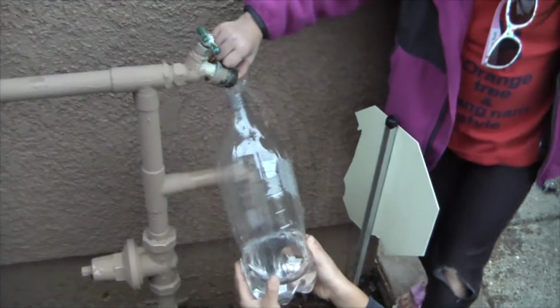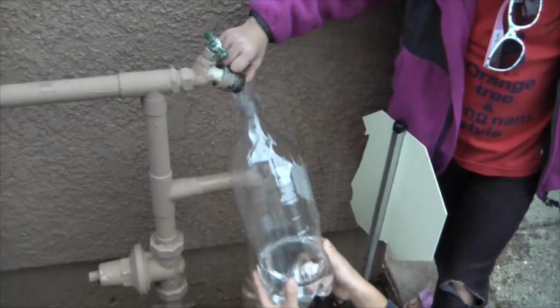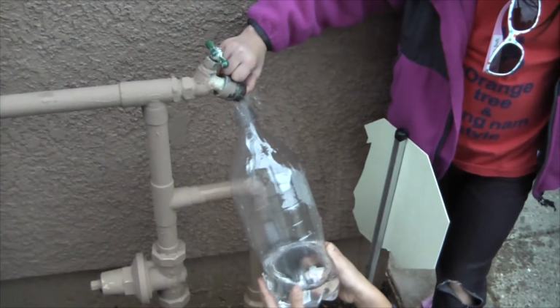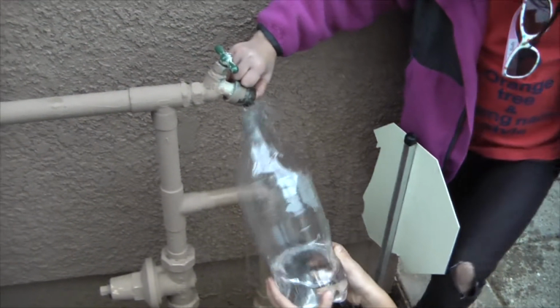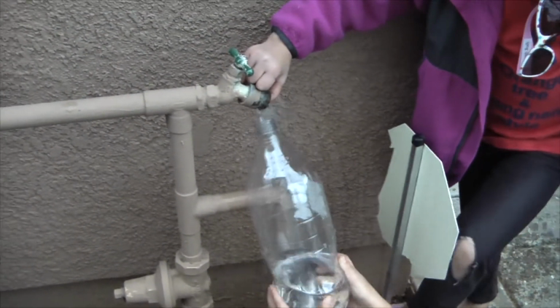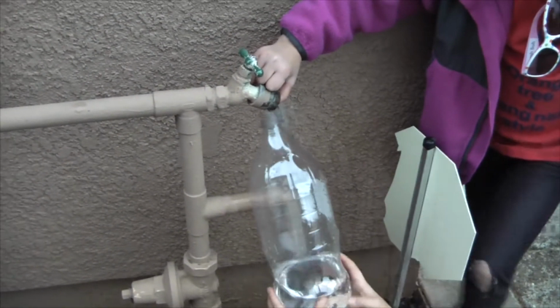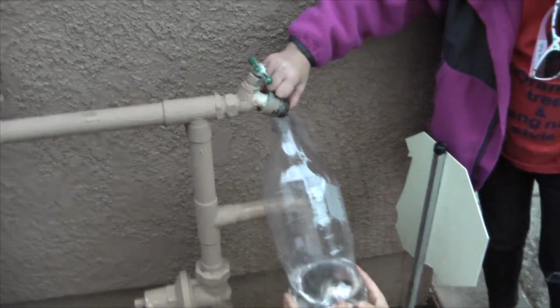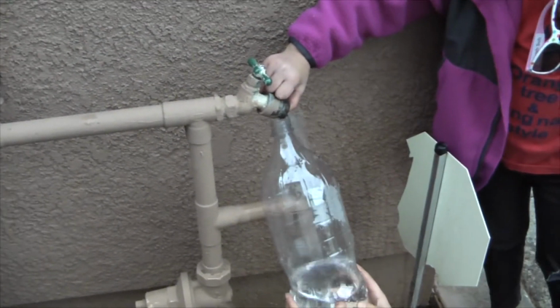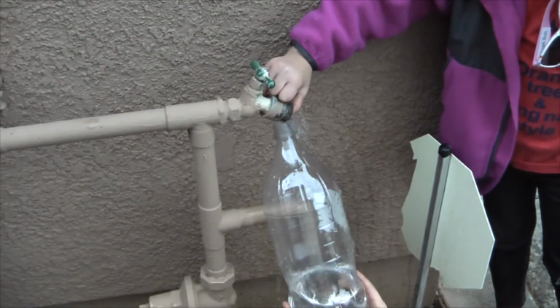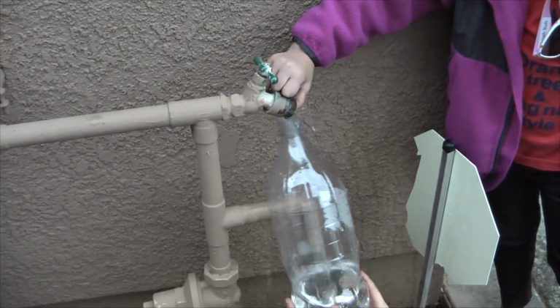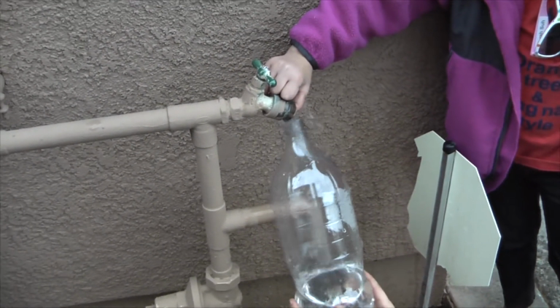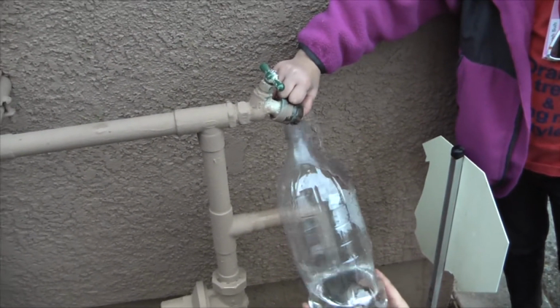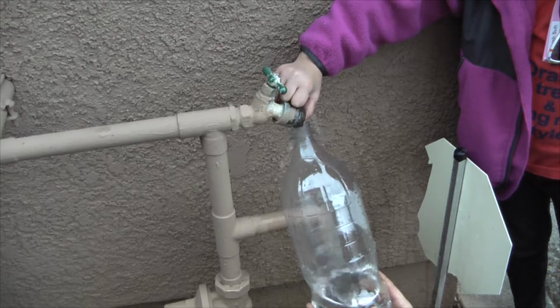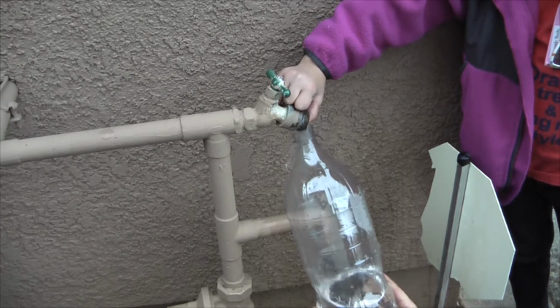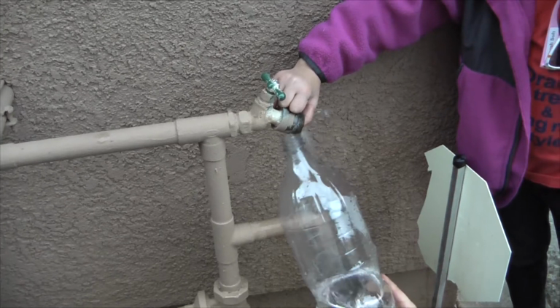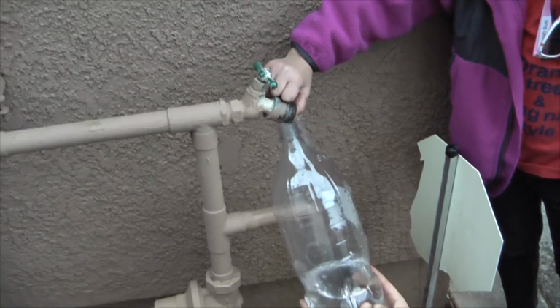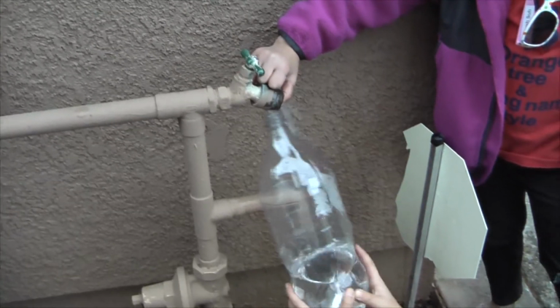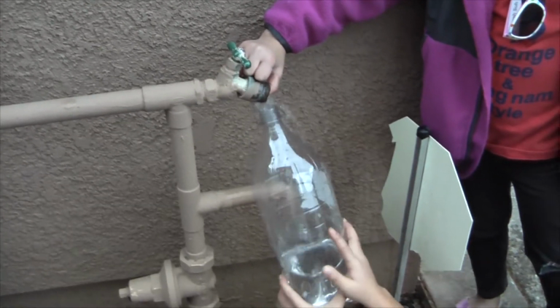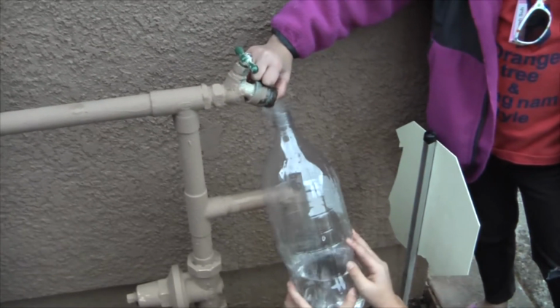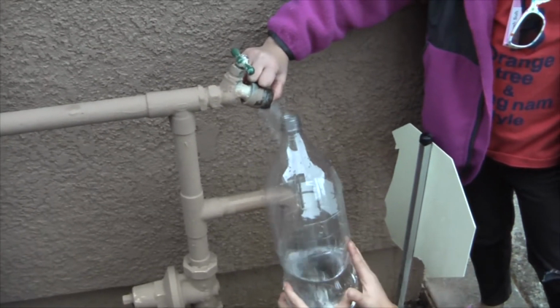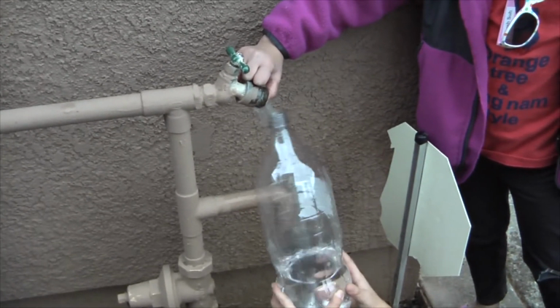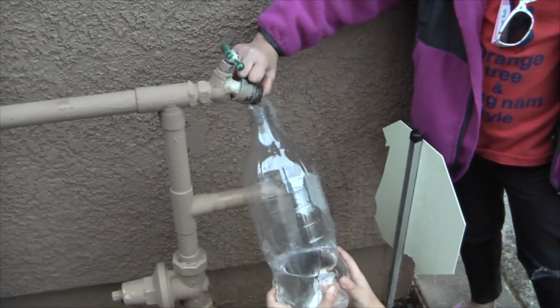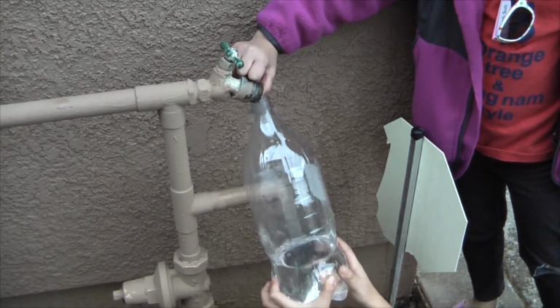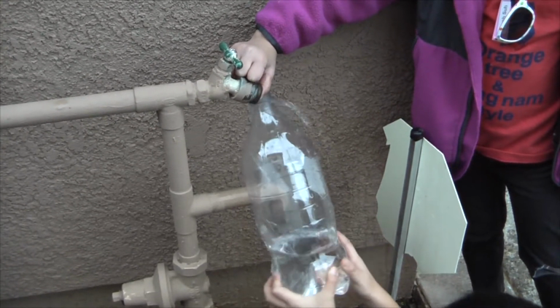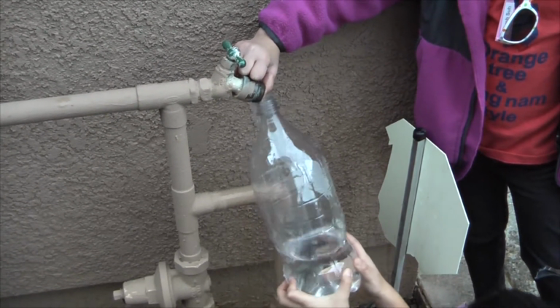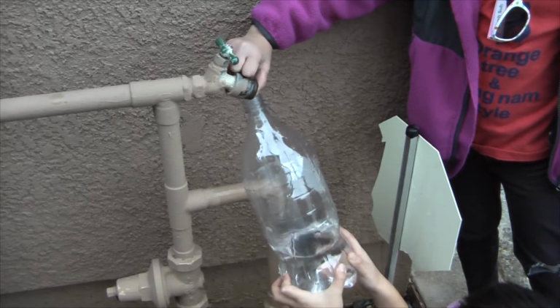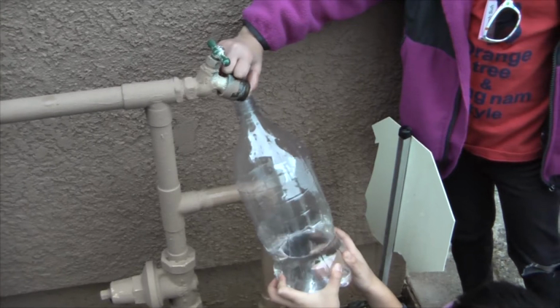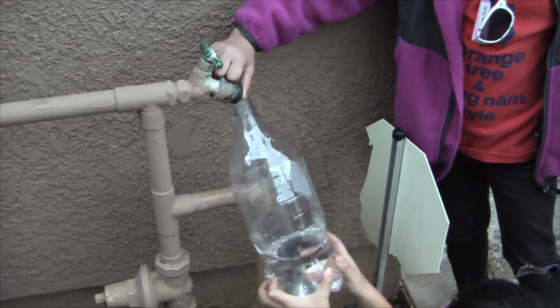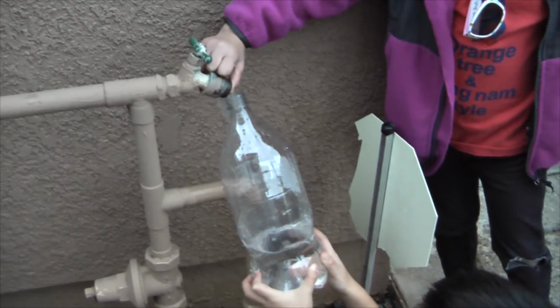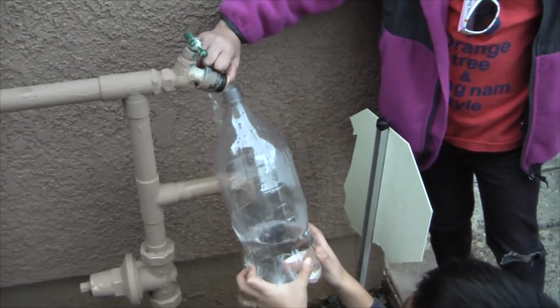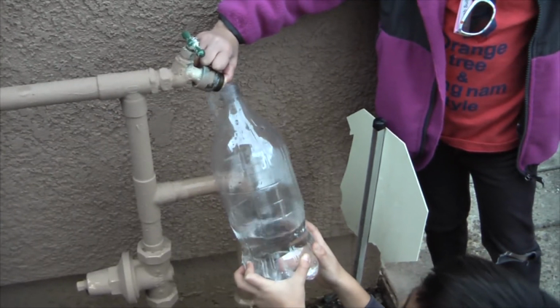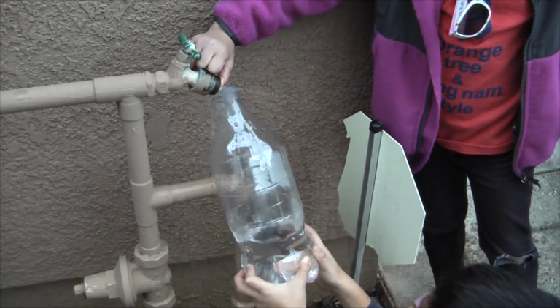We're going to fill up our 2-liter bottle. Remember where we filled it up — maybe that middle line or something. And then we're going to try.